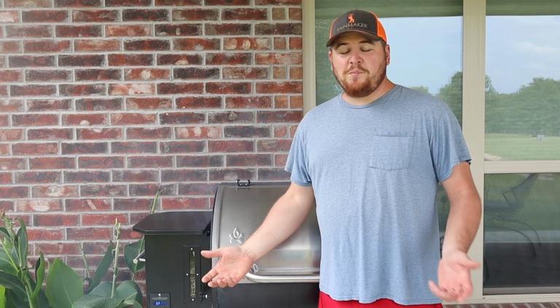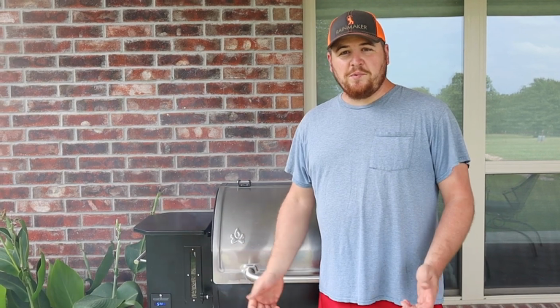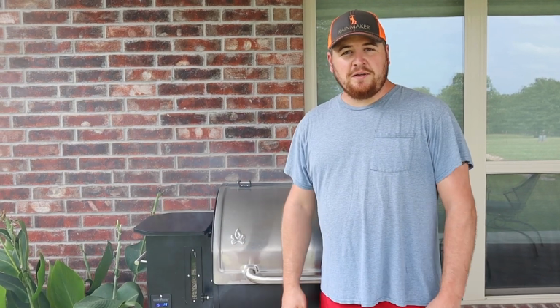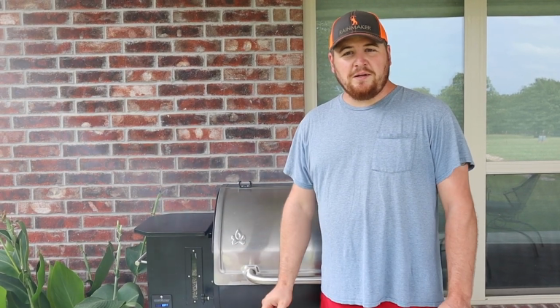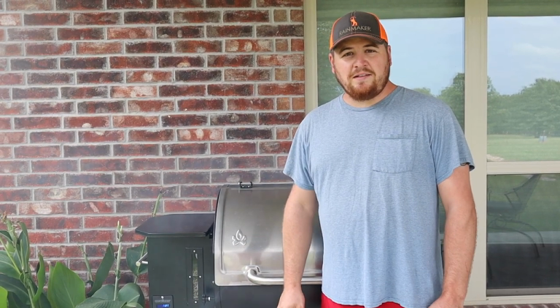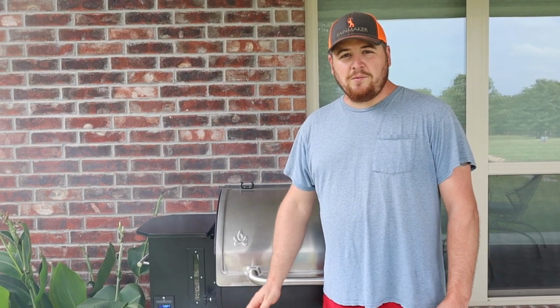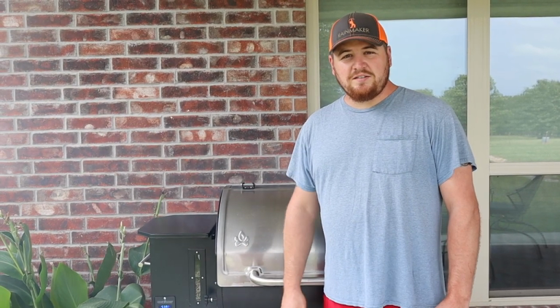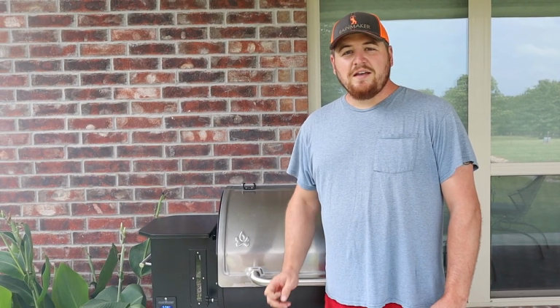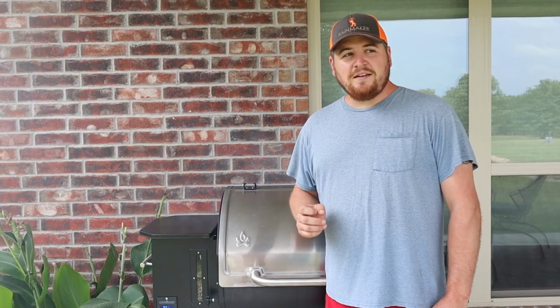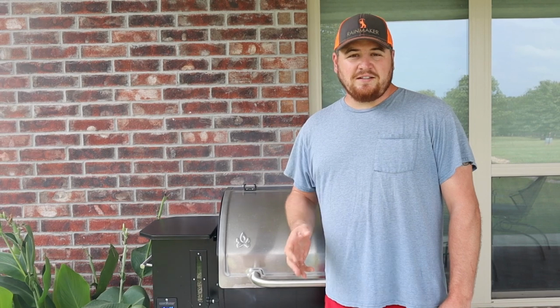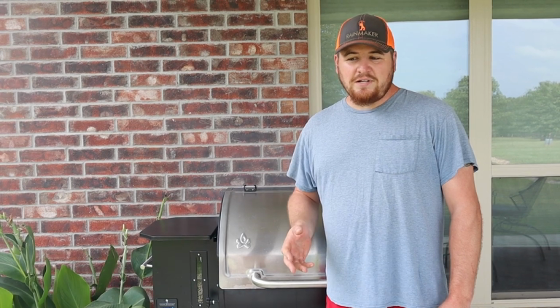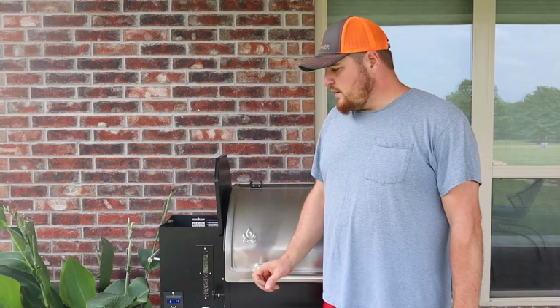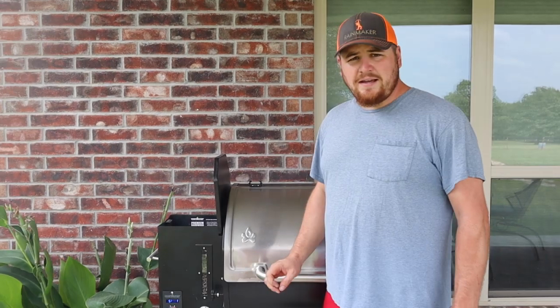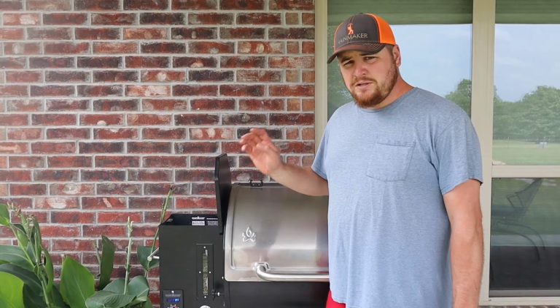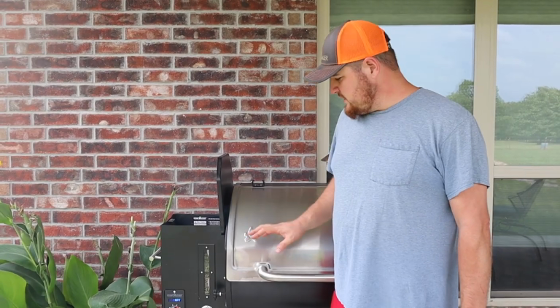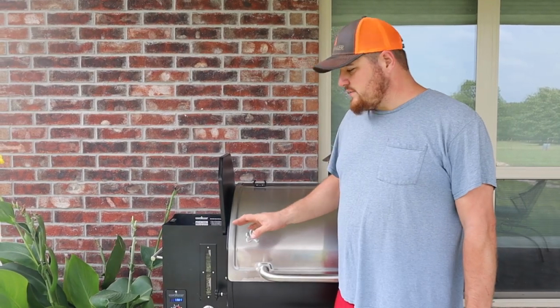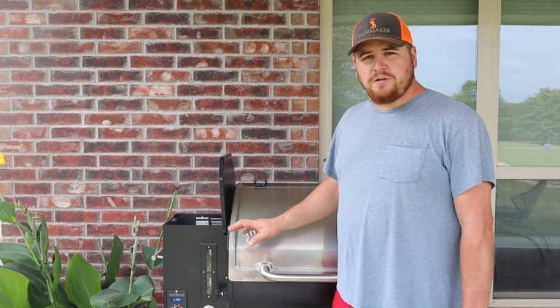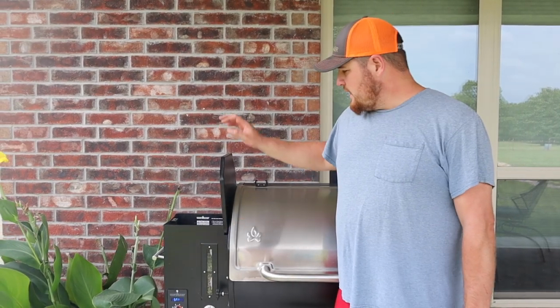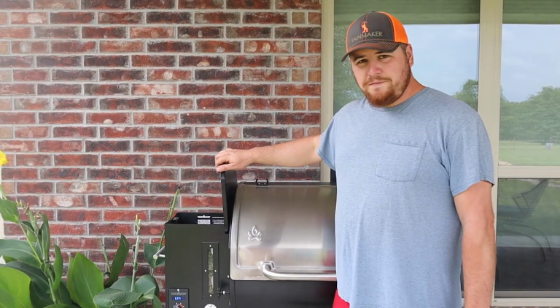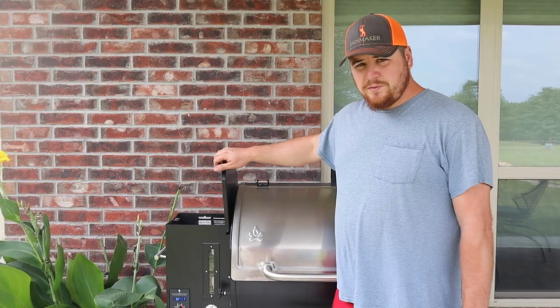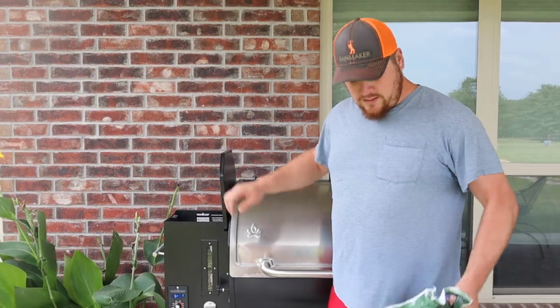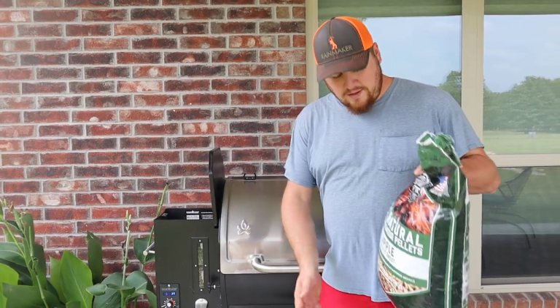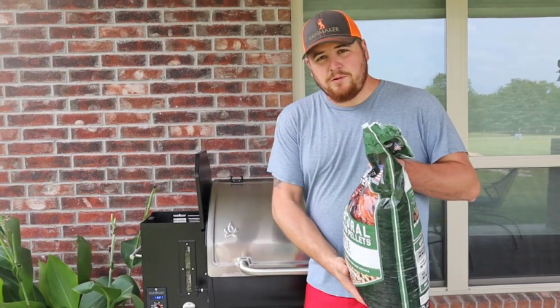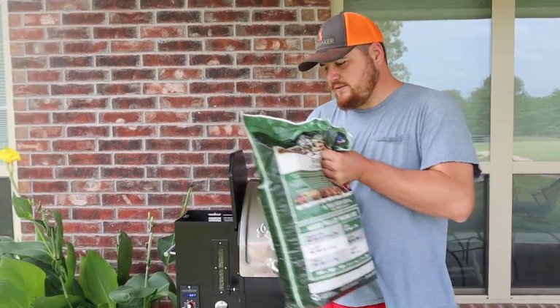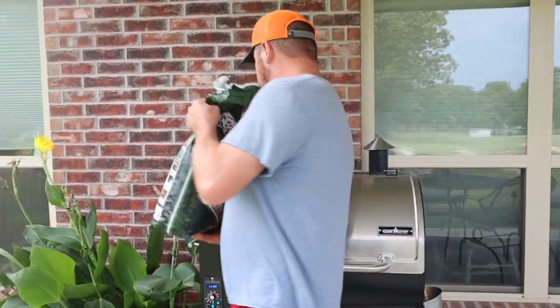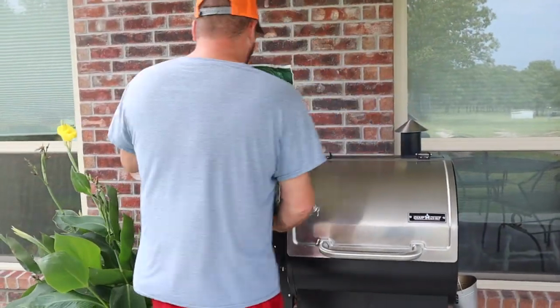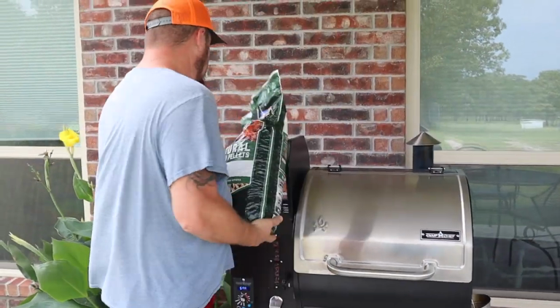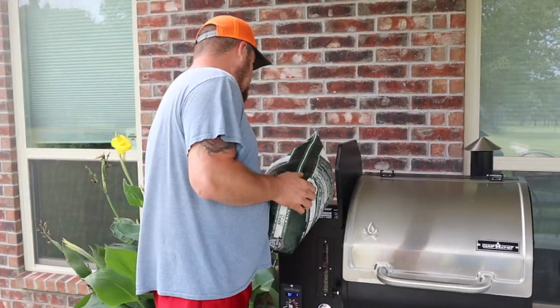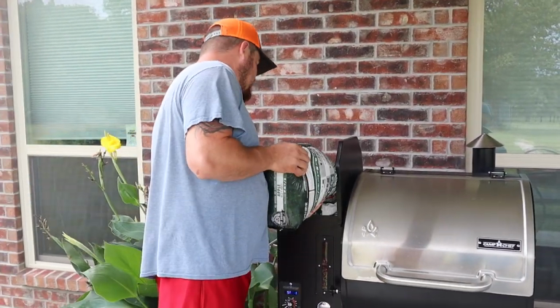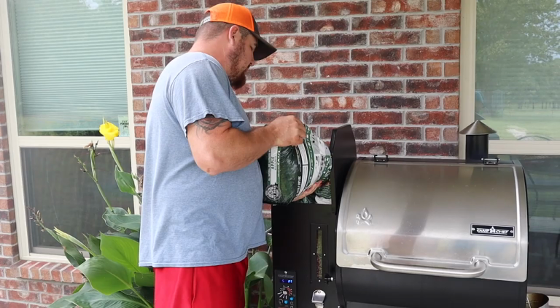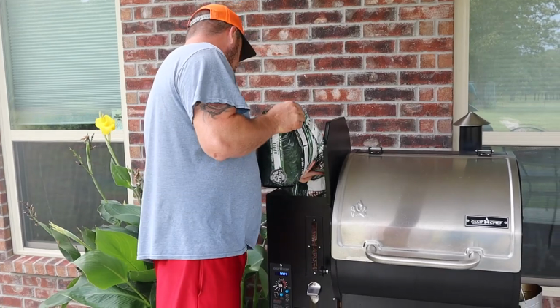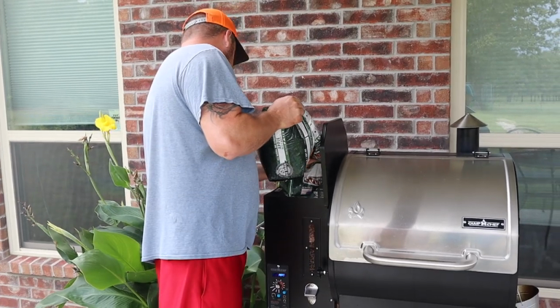So many people were commenting on the bologna video who had no idea what it was and saying they'd never tried it. I'm going to let this smoker get up to temperature, fill it up with some applewood pellets, and then we'll get in the house and I'll show you guys how we prepare our bologna sticks.